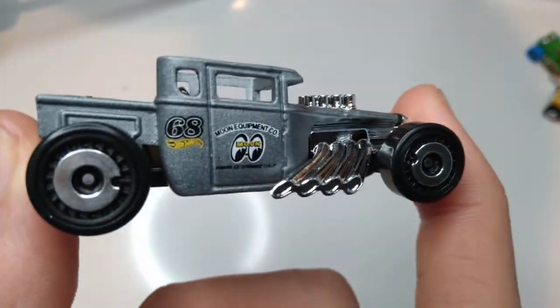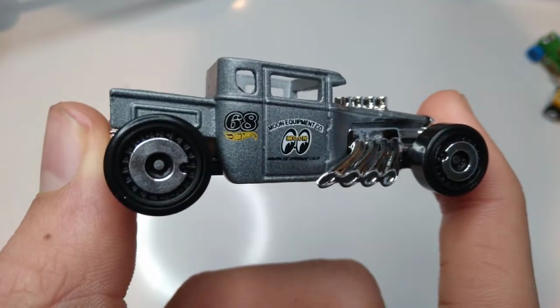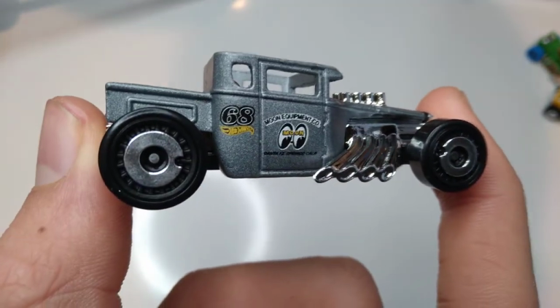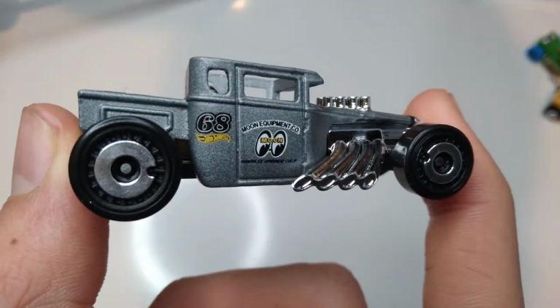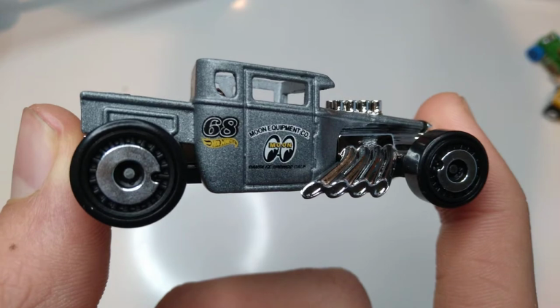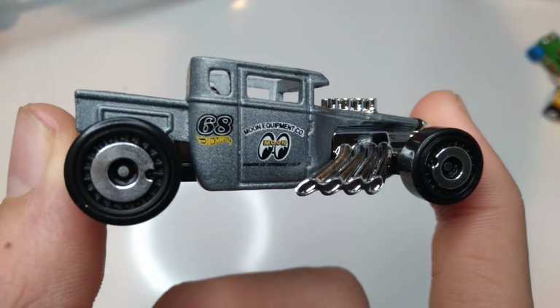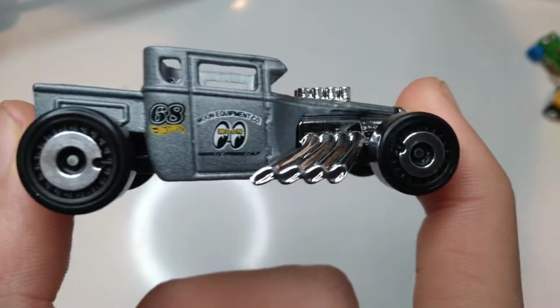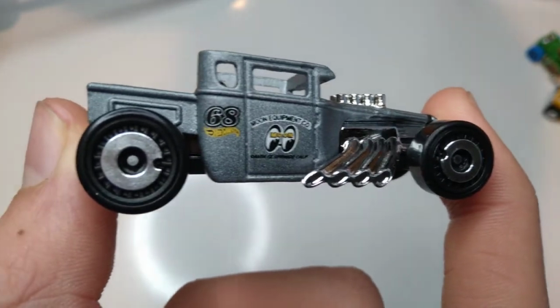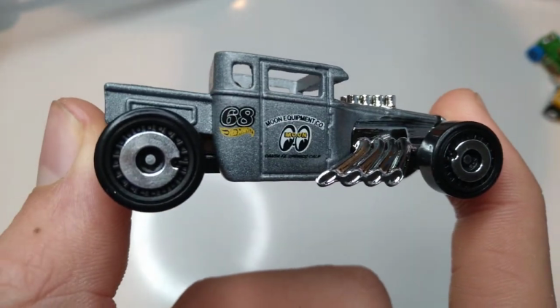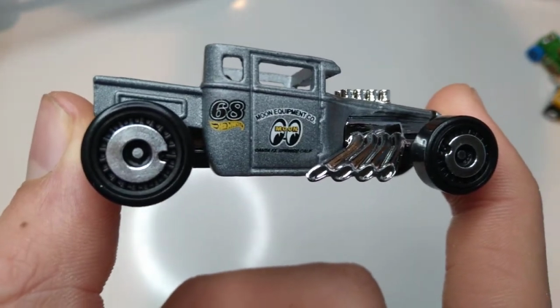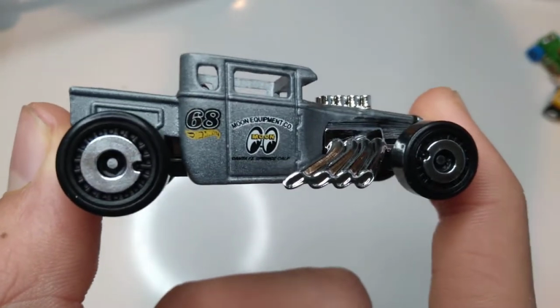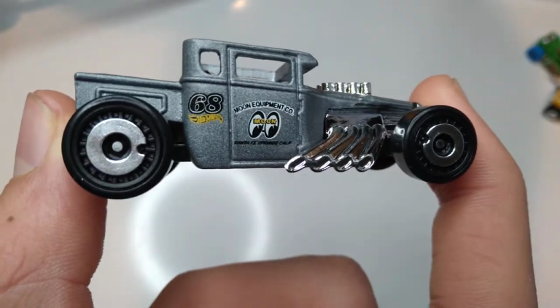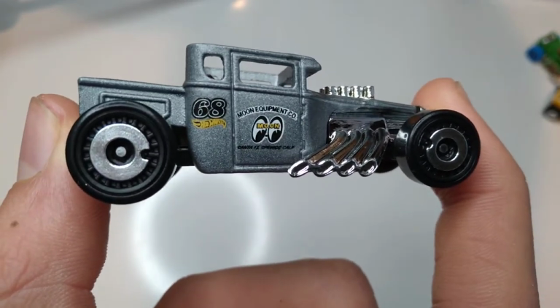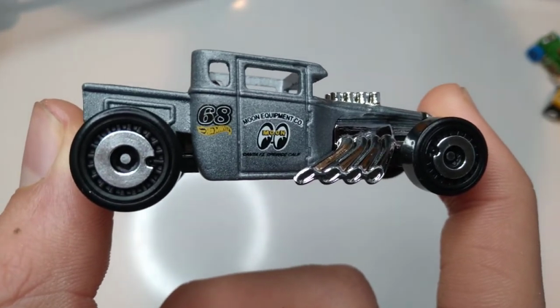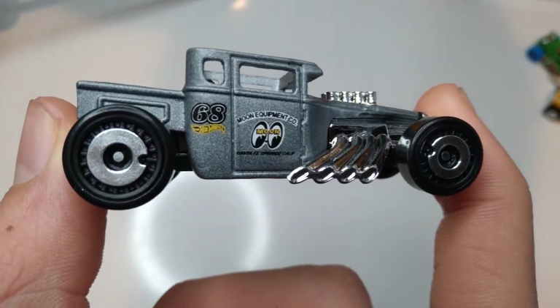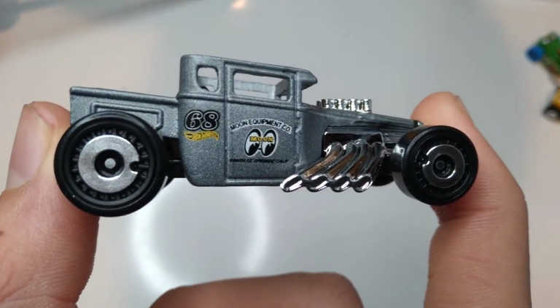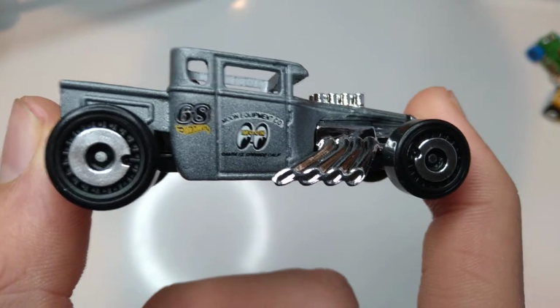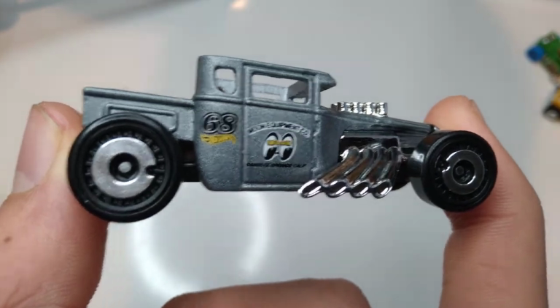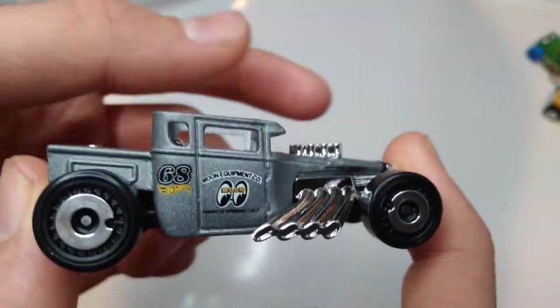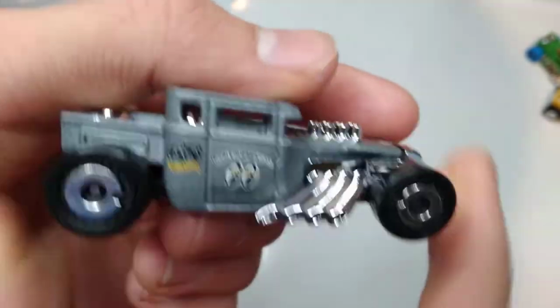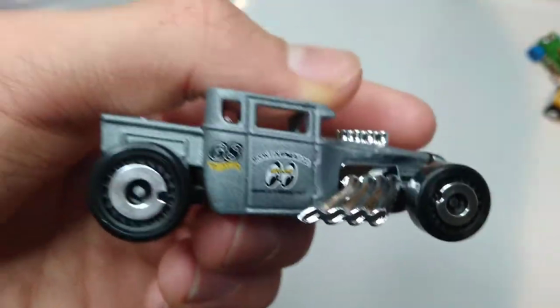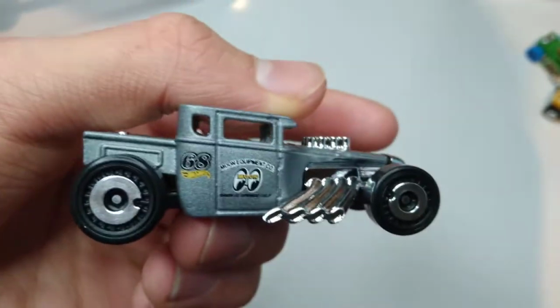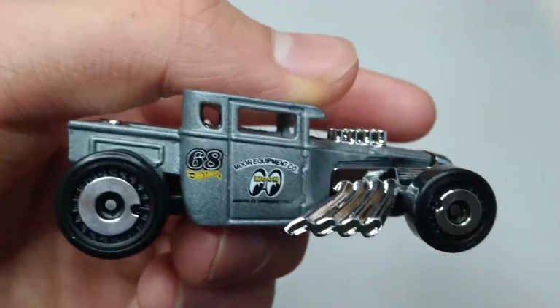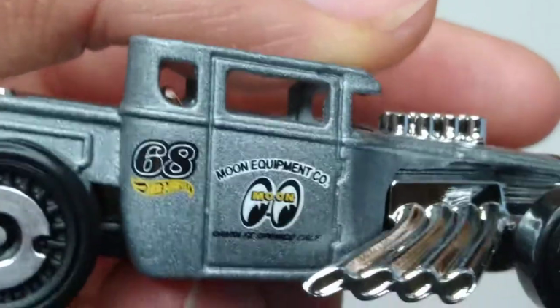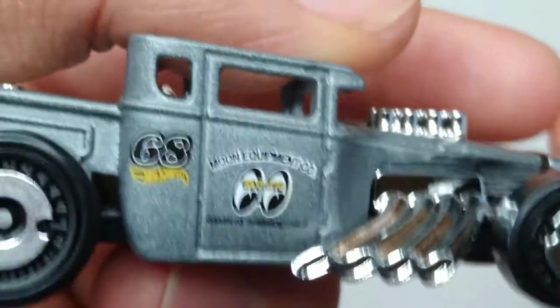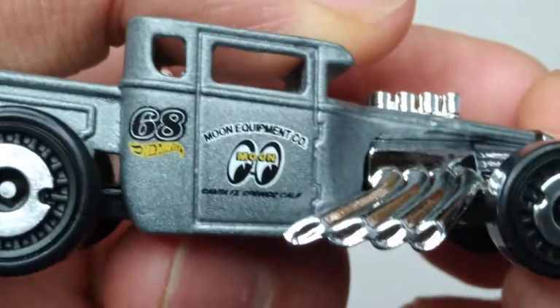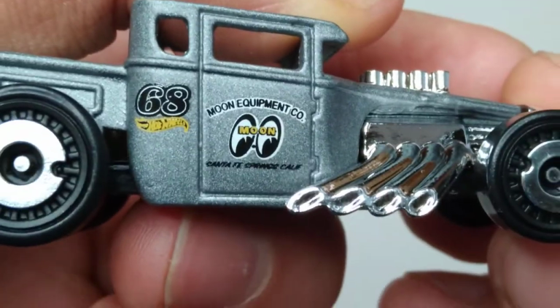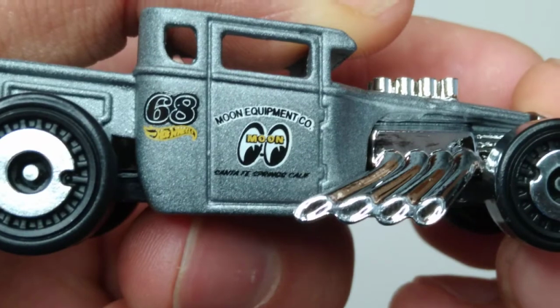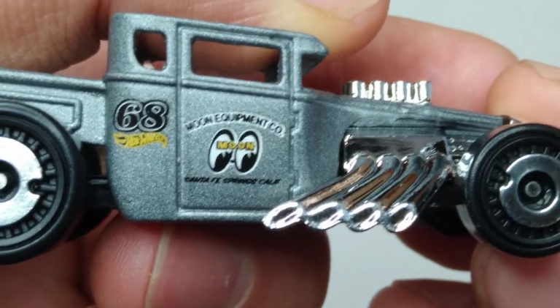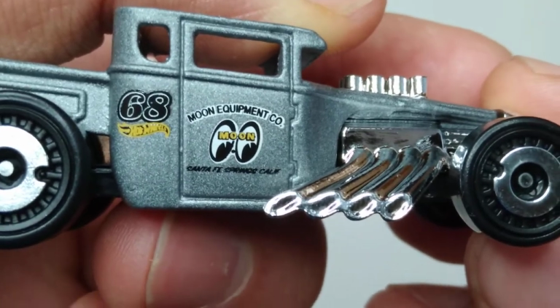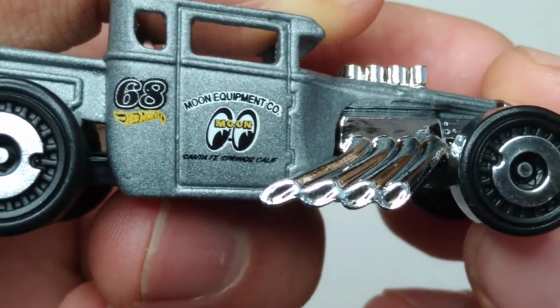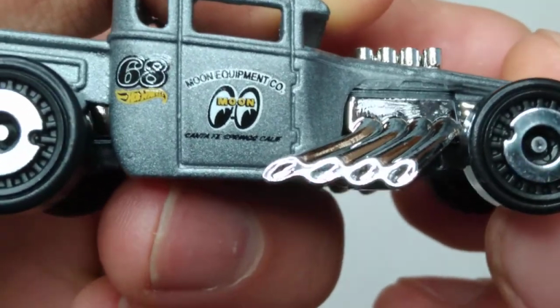Let's take a good look at this one. Number 68 on the side, Aerodisc Wheels. And you can see the Moon Equipment Company, Moon Eyes. And that's becoming a very popular sponsor. I've opened a couple Moon Eyes cars in the past.